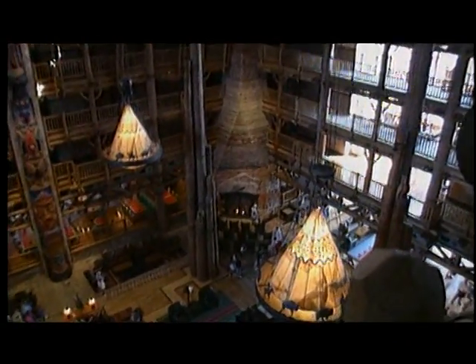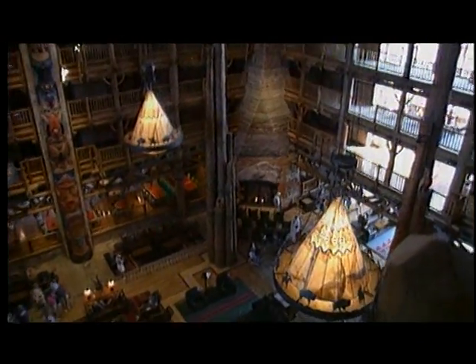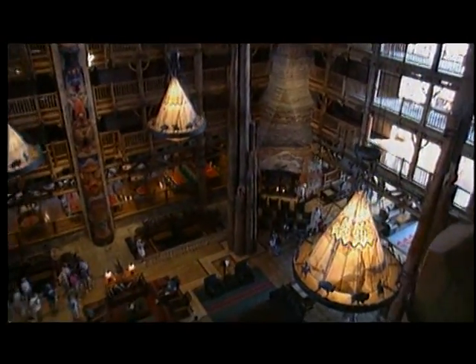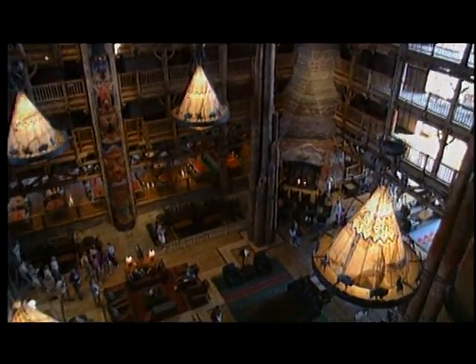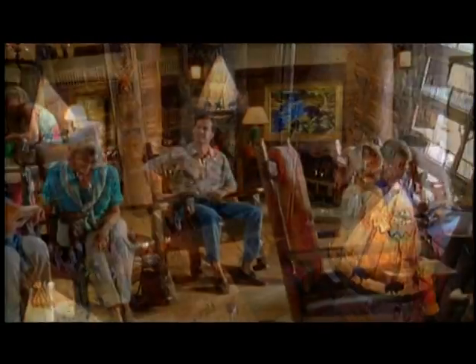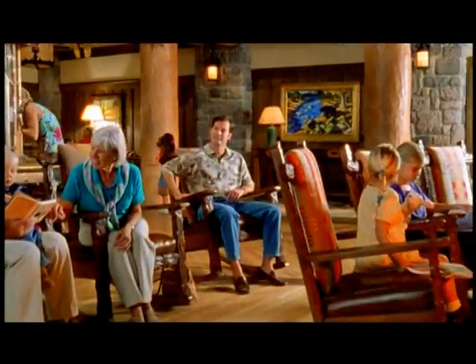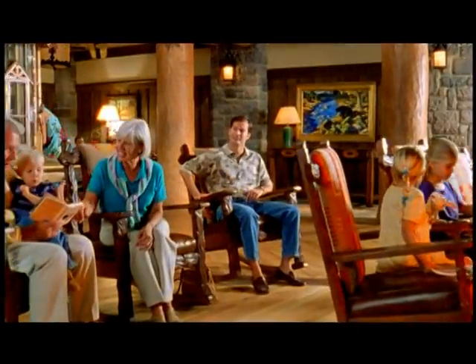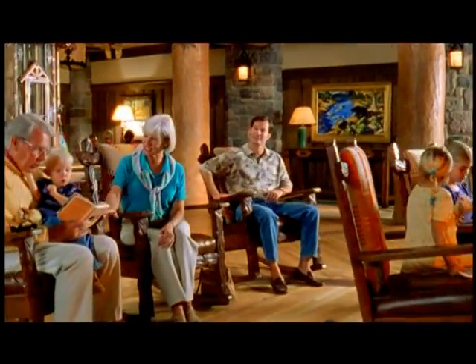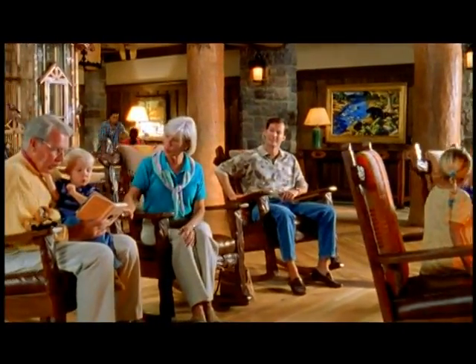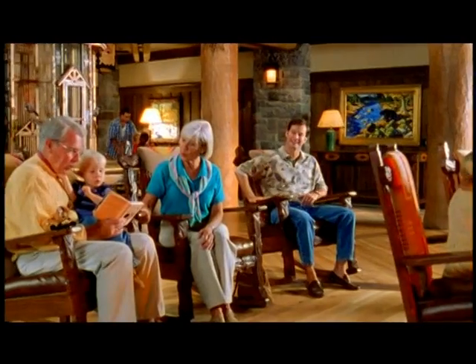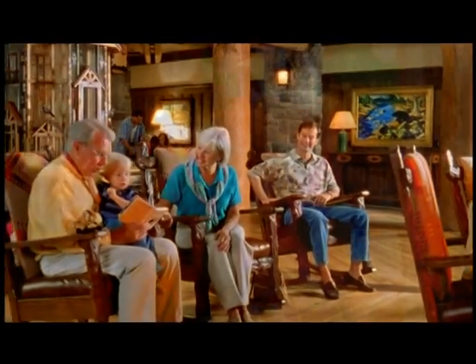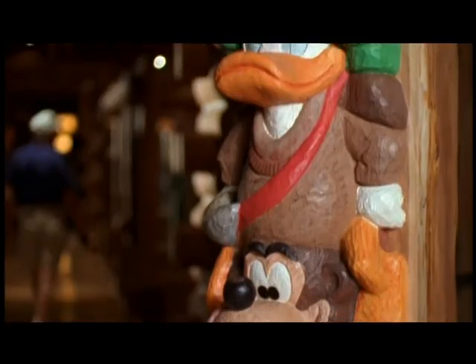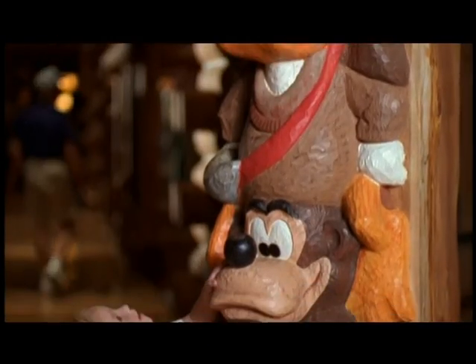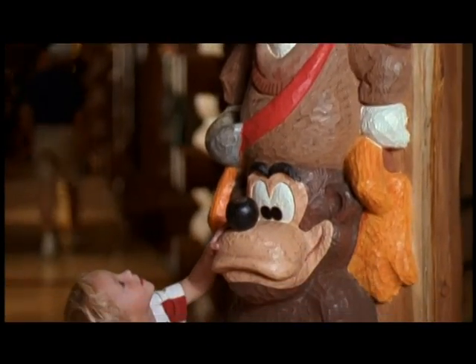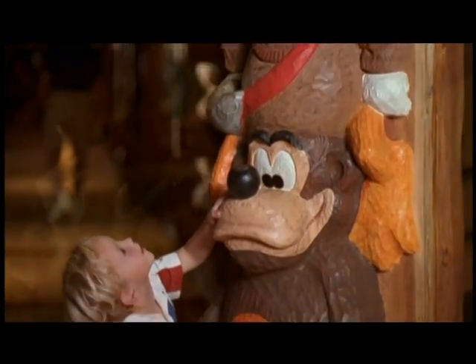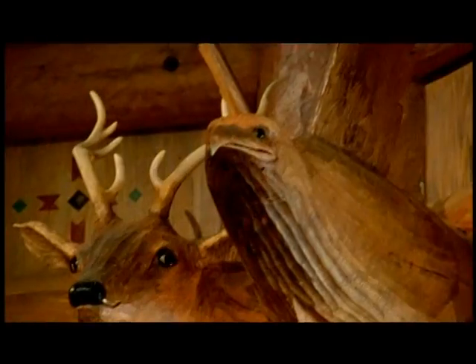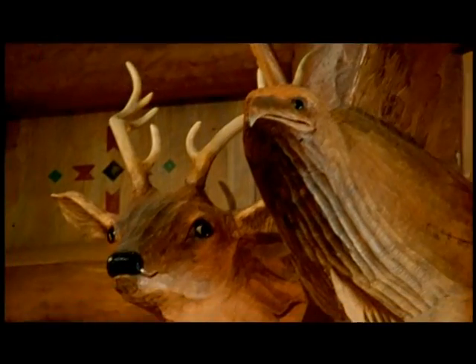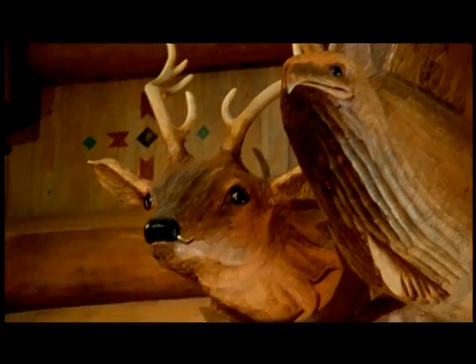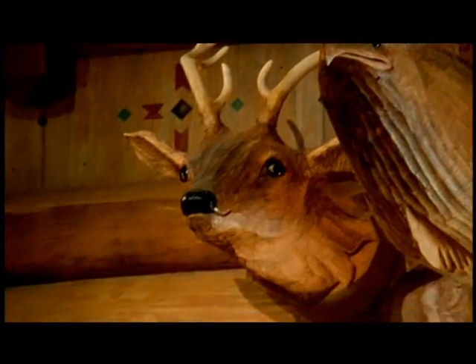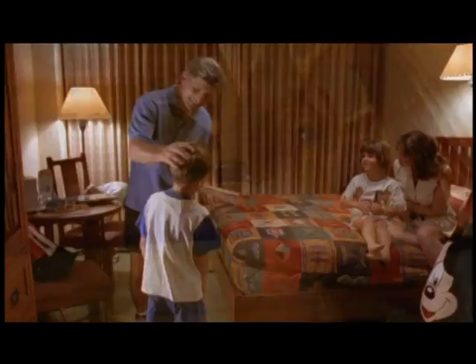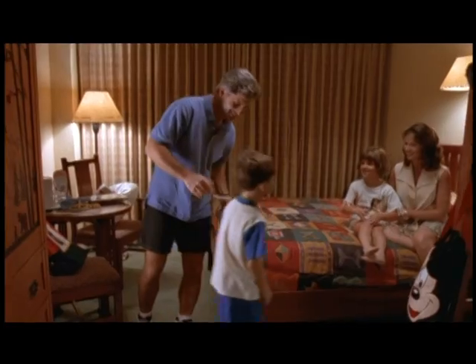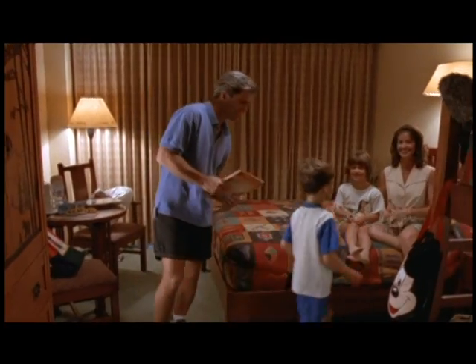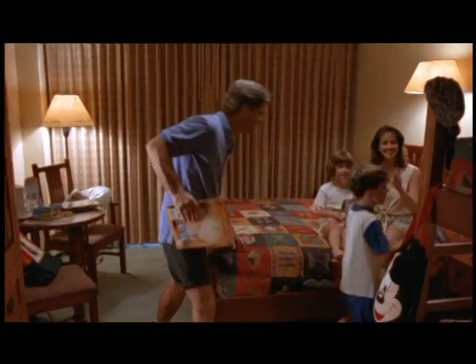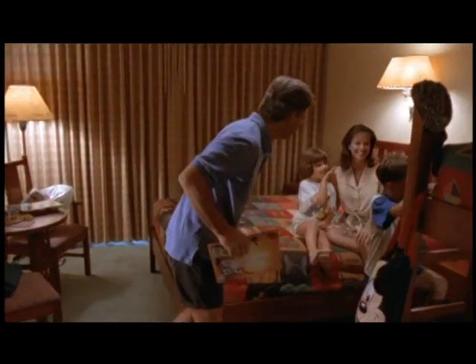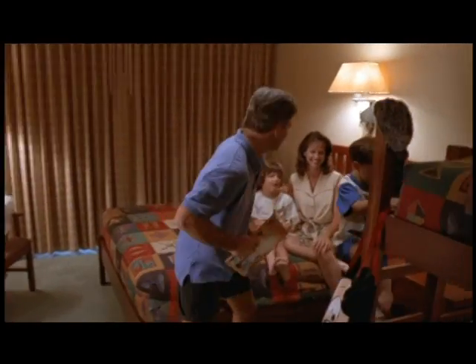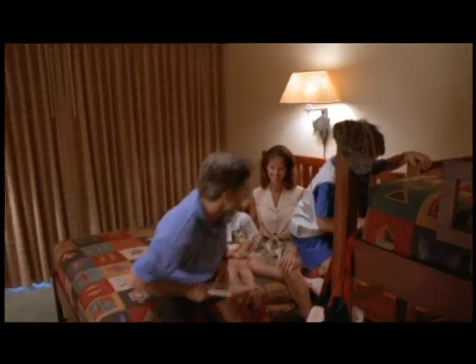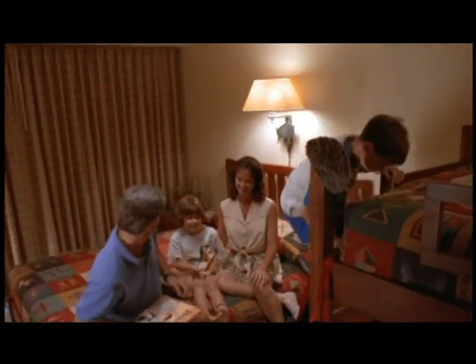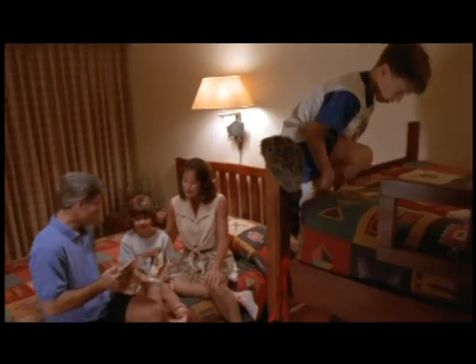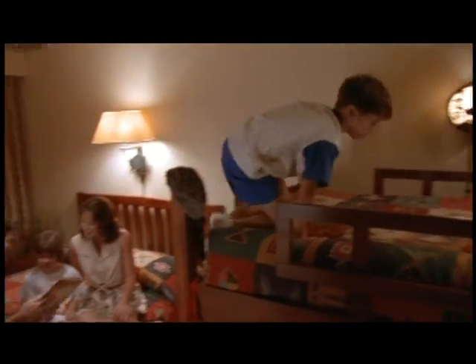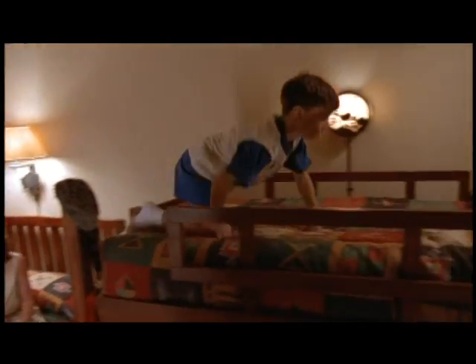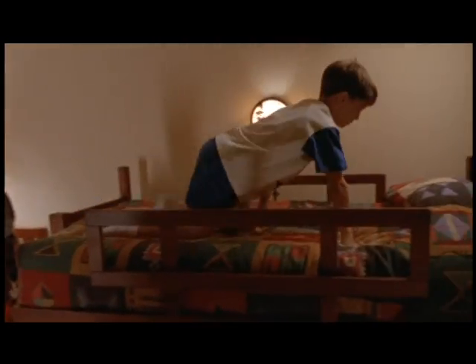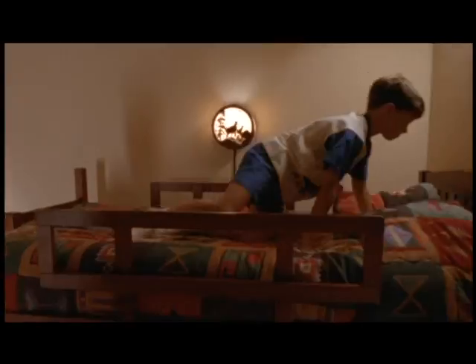The accommodations are deluxe all the way, with all the creature comforts you want, and enough rustic style to keep you feeling like you own the great outdoors. Some rooms even have bunk beds, so your kids can relax too, in their own way.